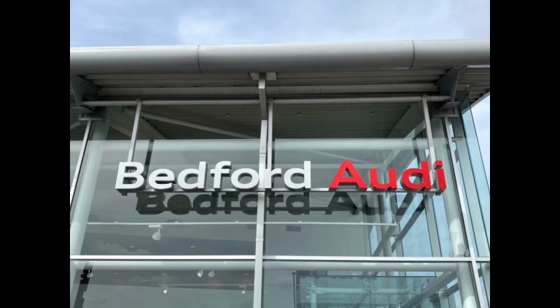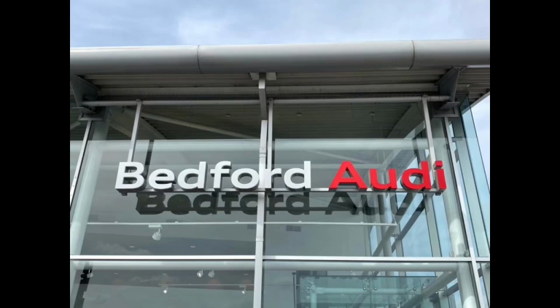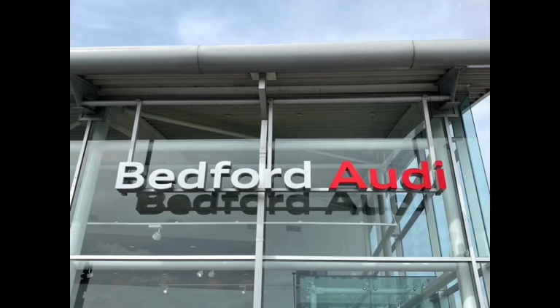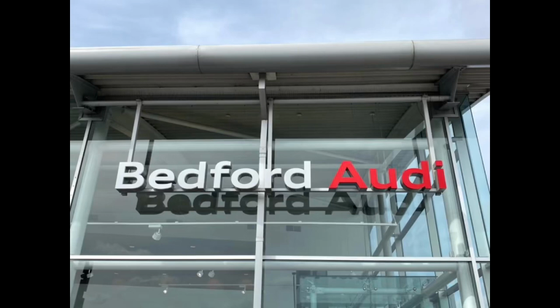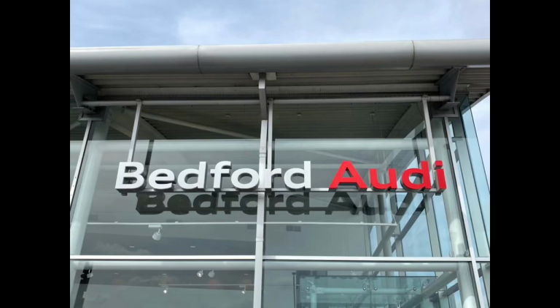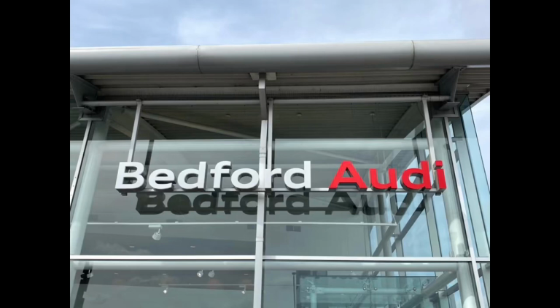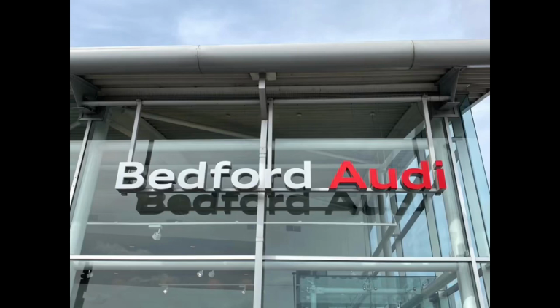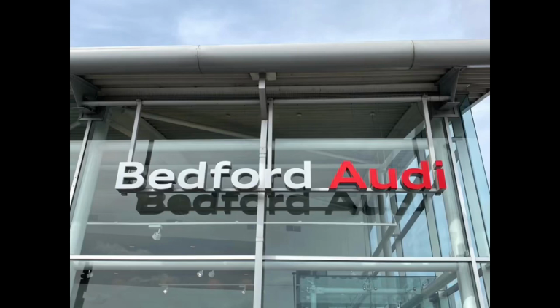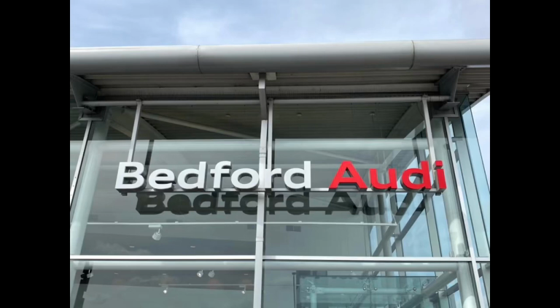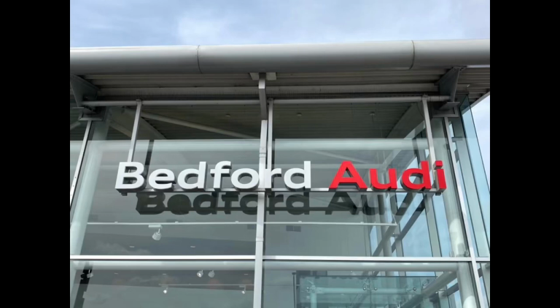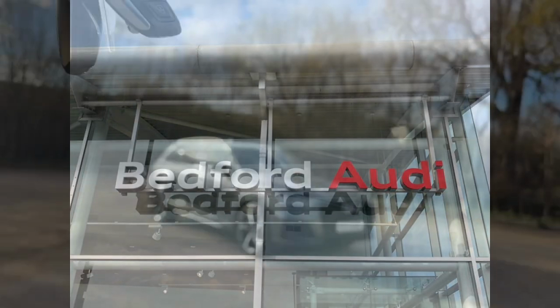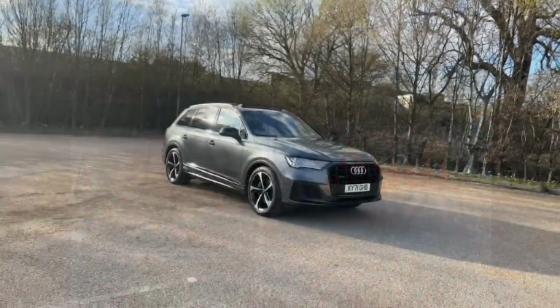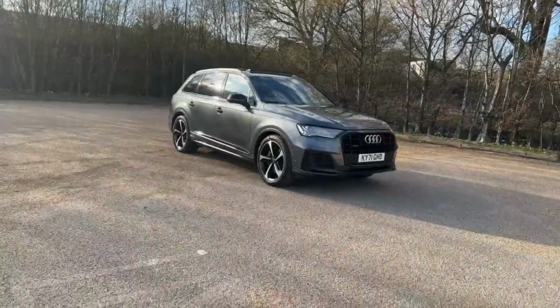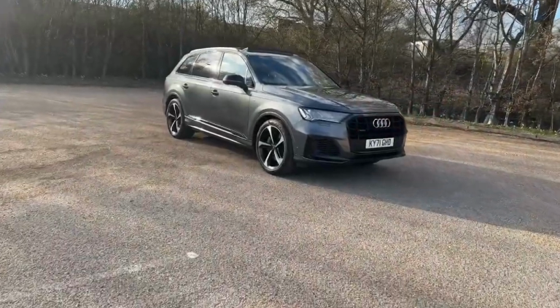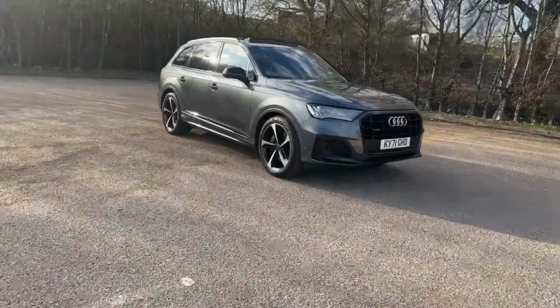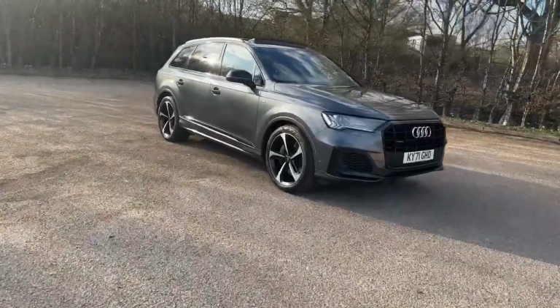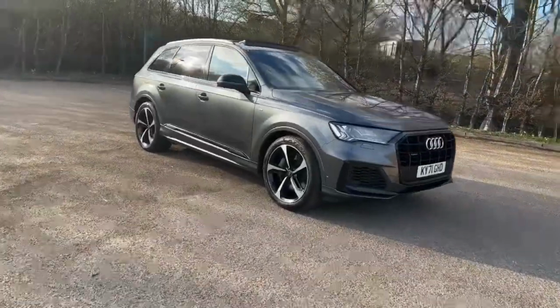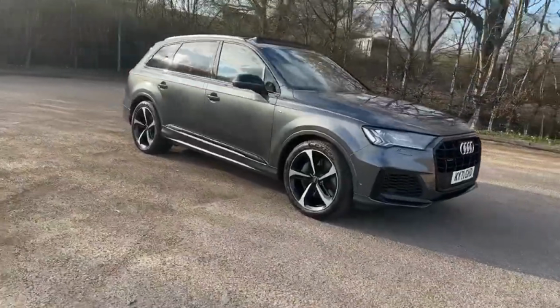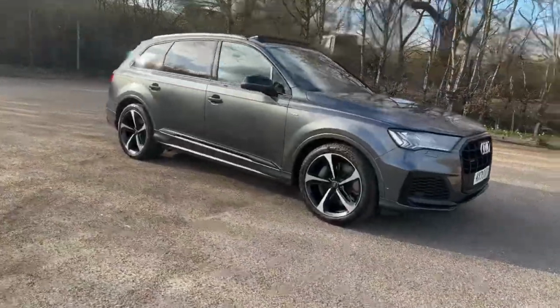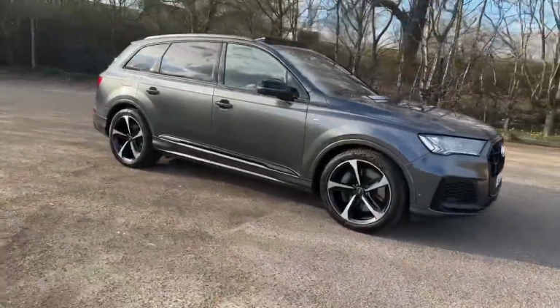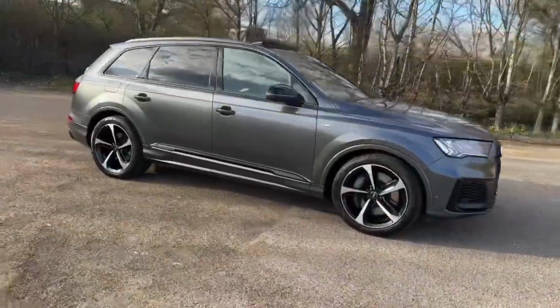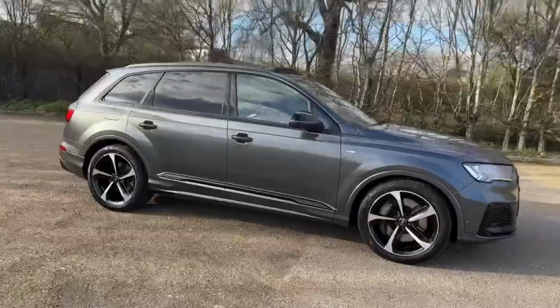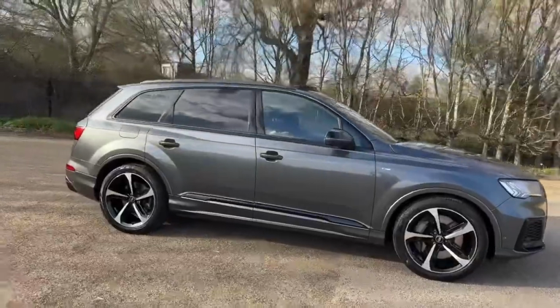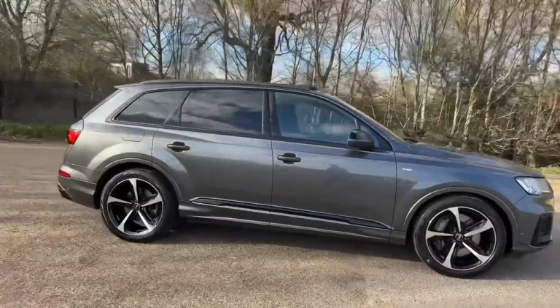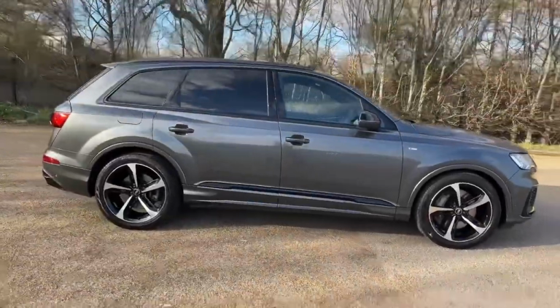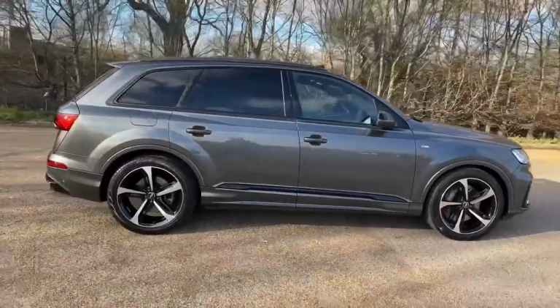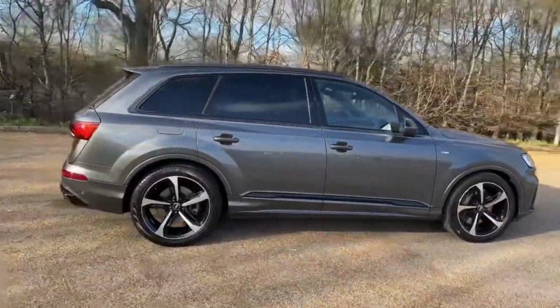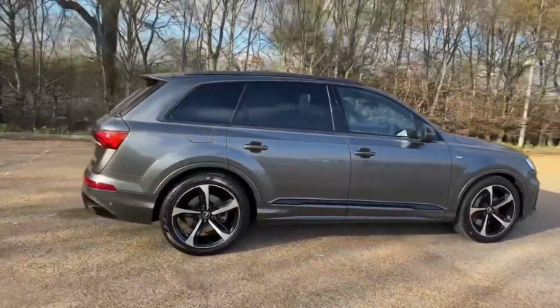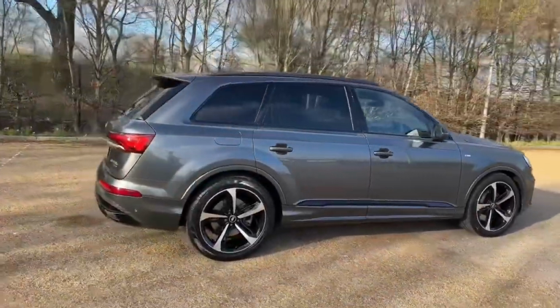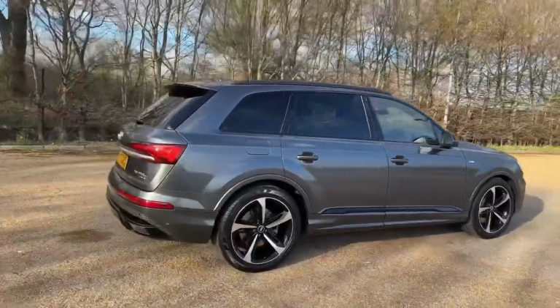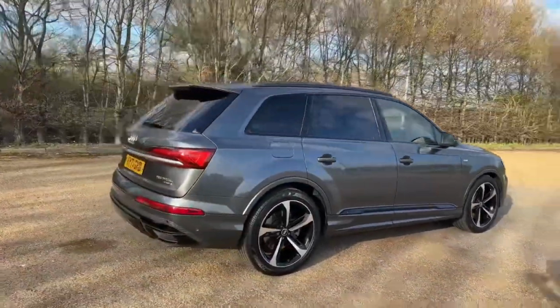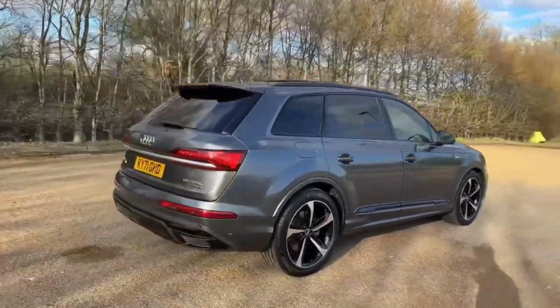Hello and welcome to Bedford Audi. Here we have the Audi Q7 in the Black Edition spec. This hybrid 55 TFSI pushes out 381 brake horsepower. Paired with the Tiptronic automatic gearbox, it's a really nice driving car.